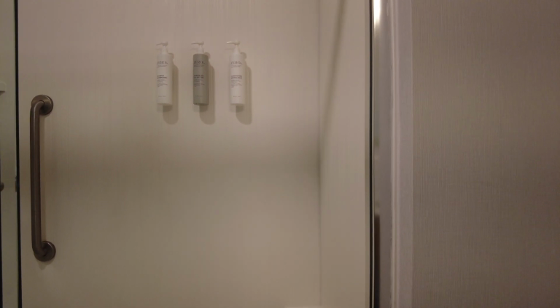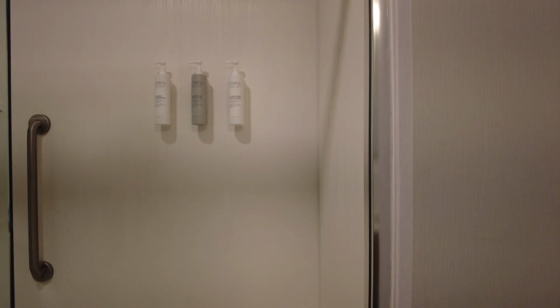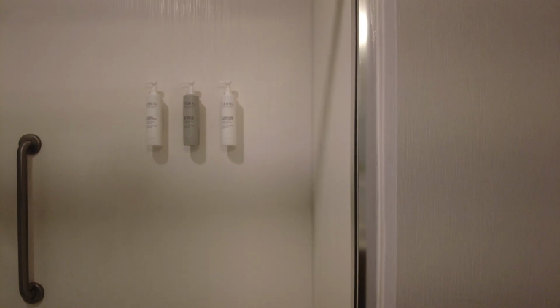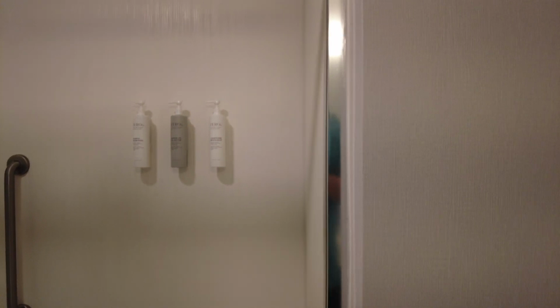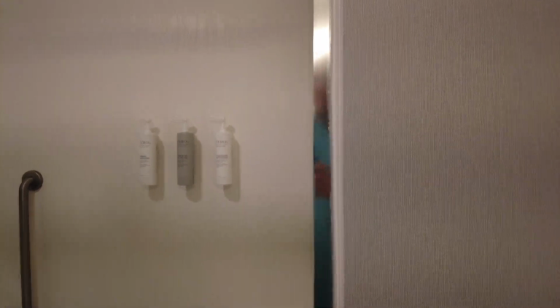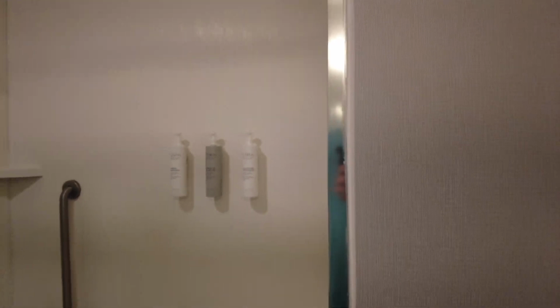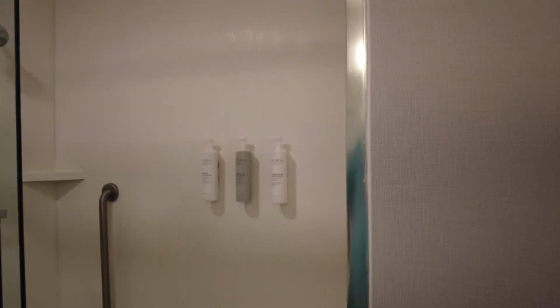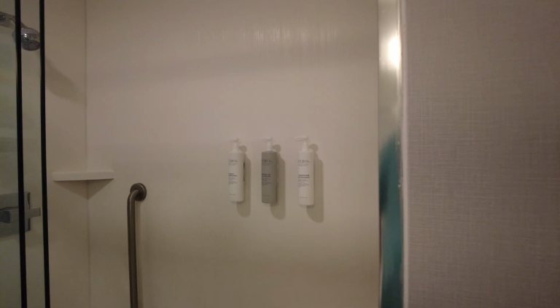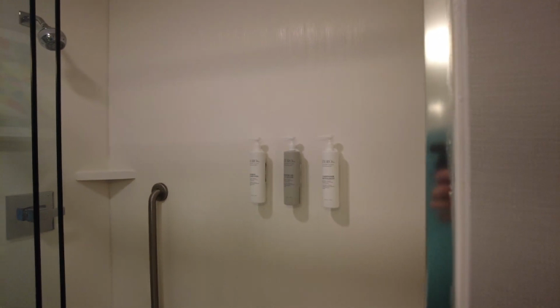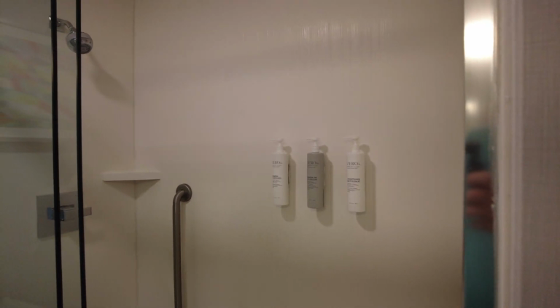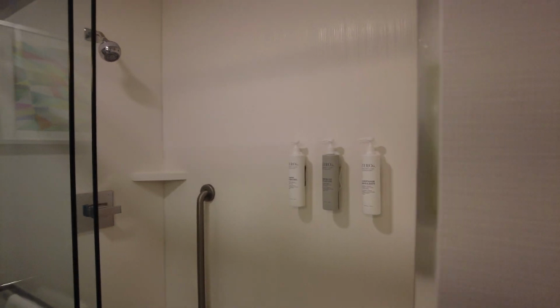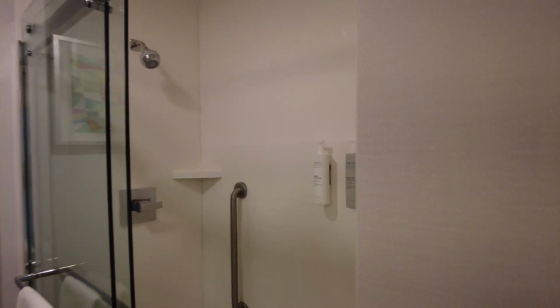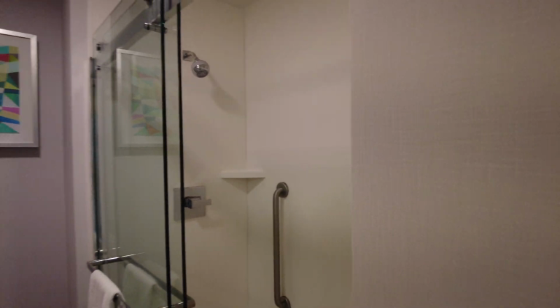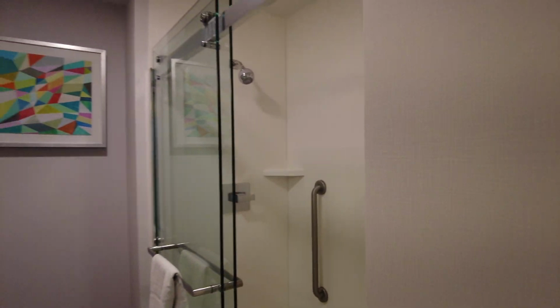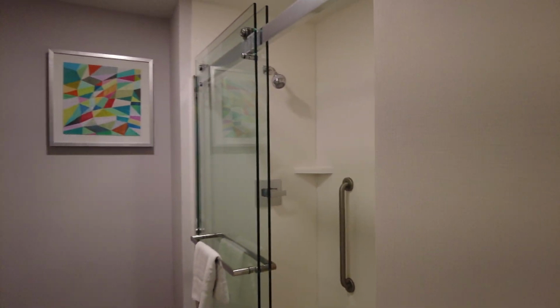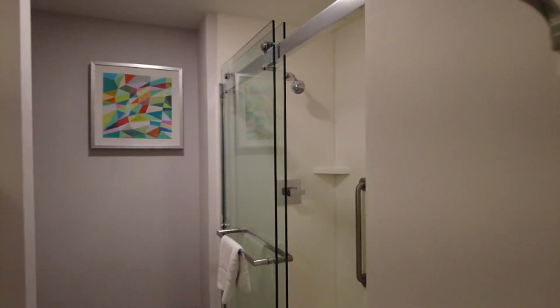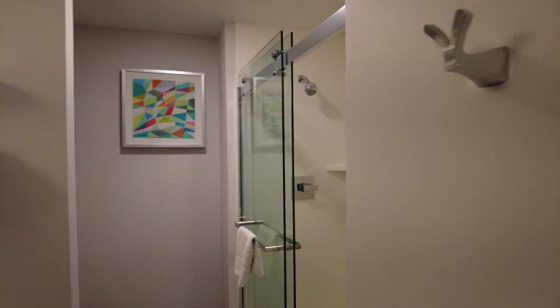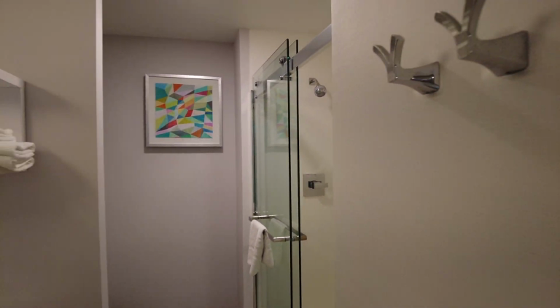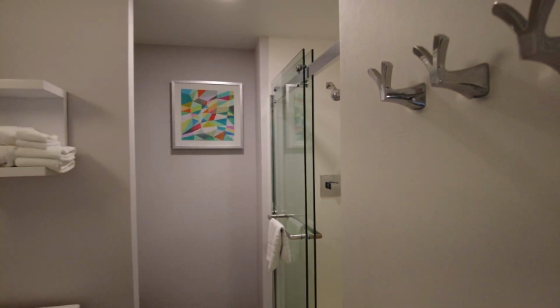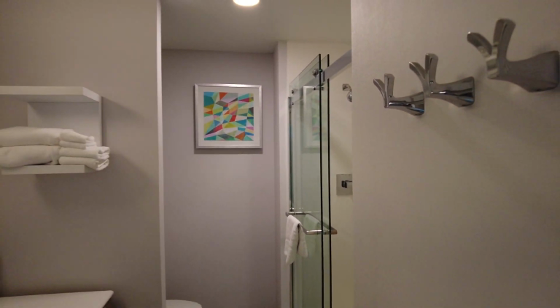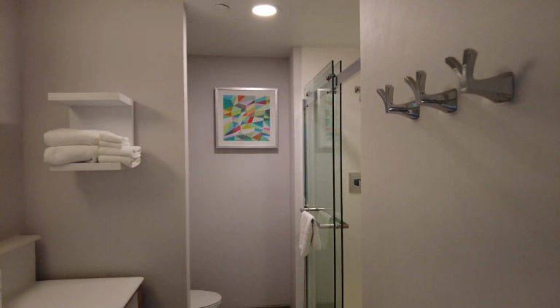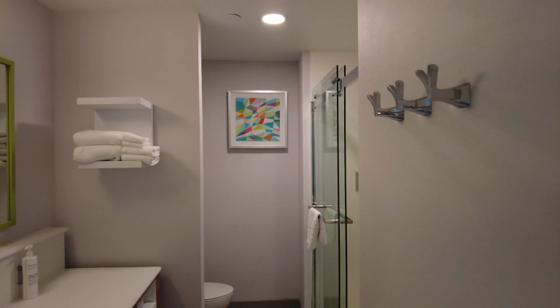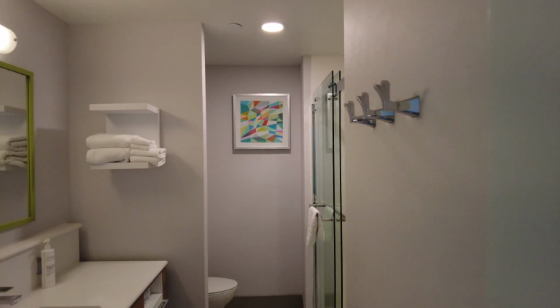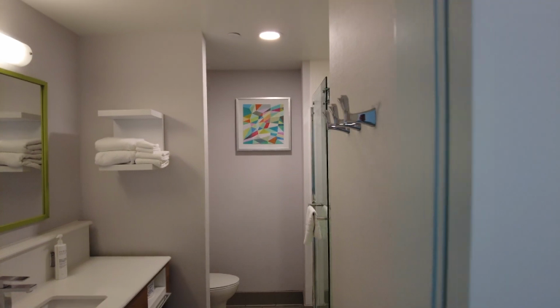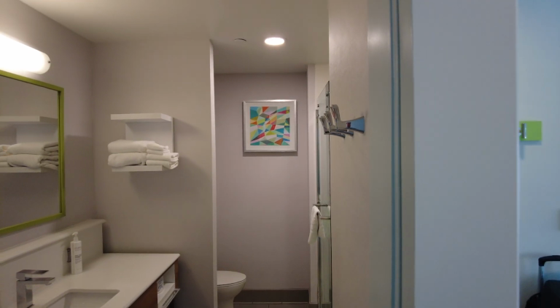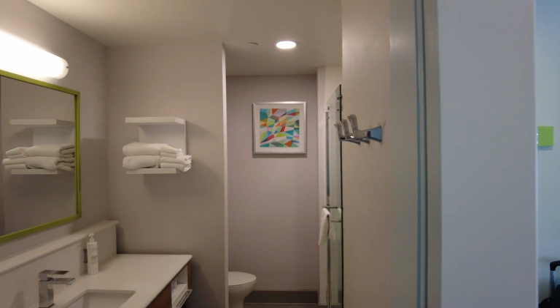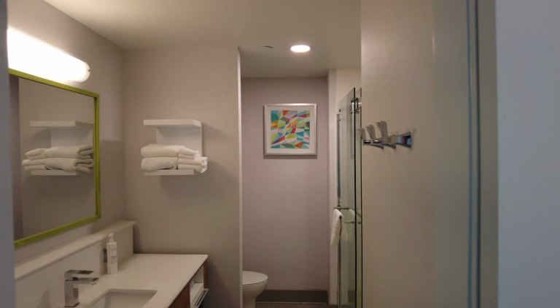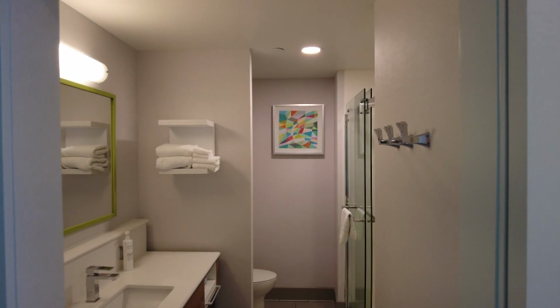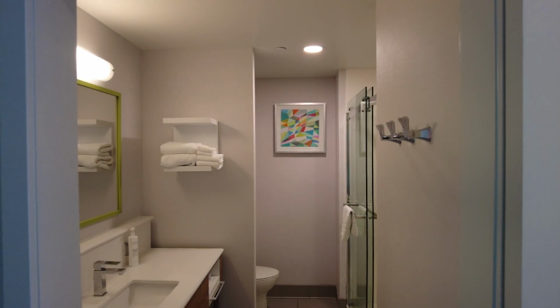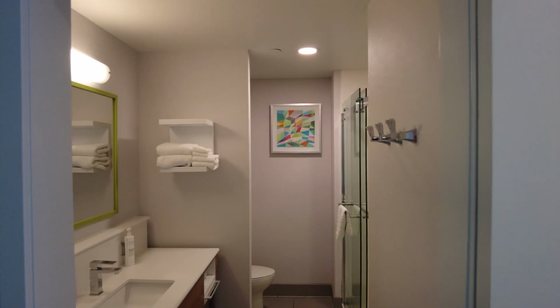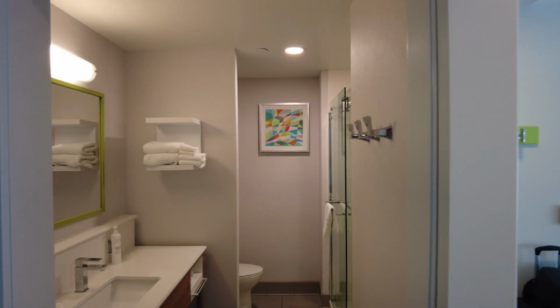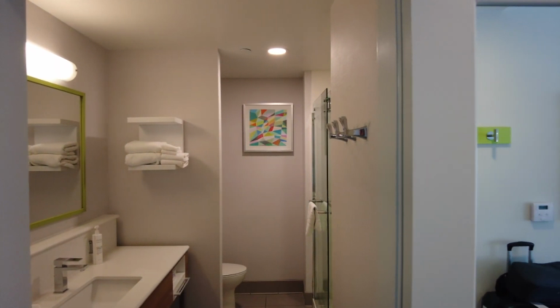That's it — thanks for watching our tour of room 703 at the Hampton Inn Downtown Channelside.